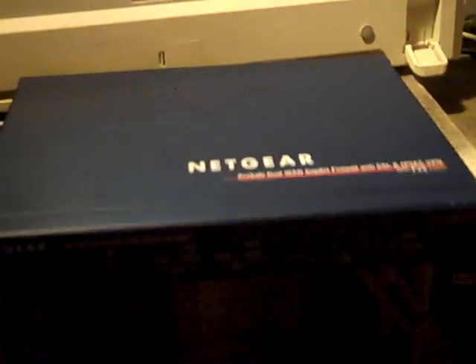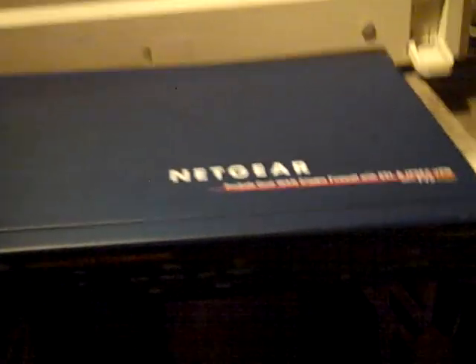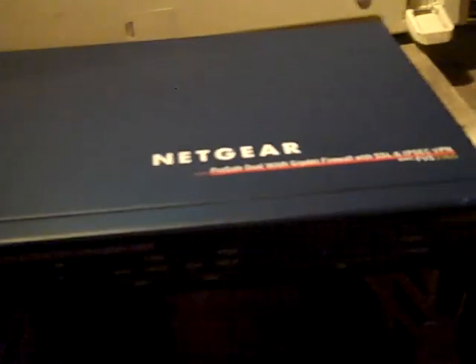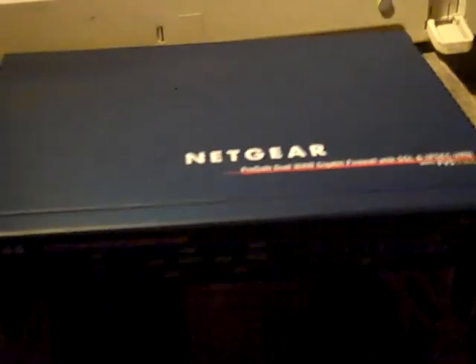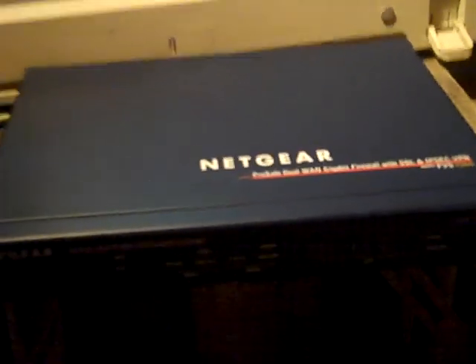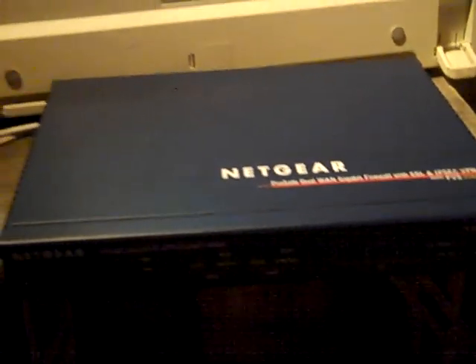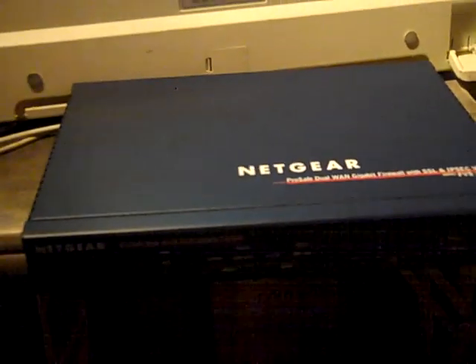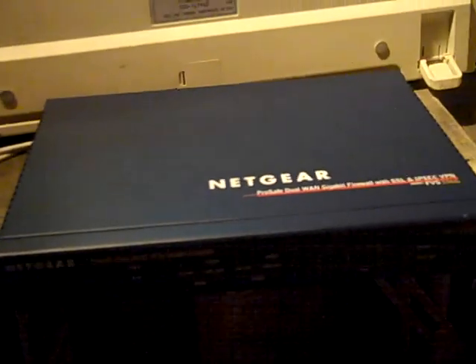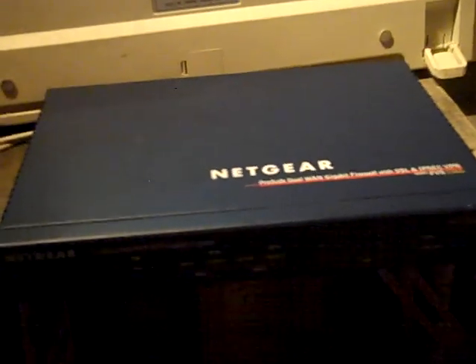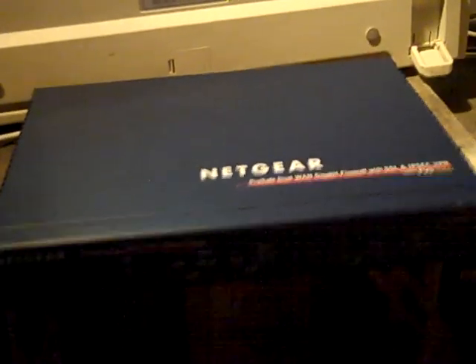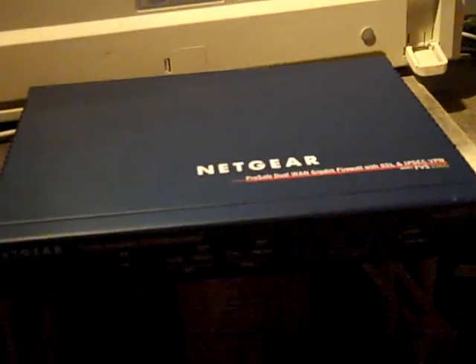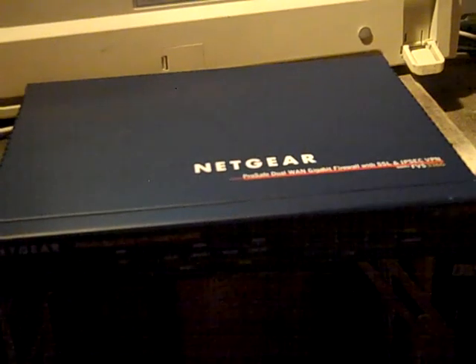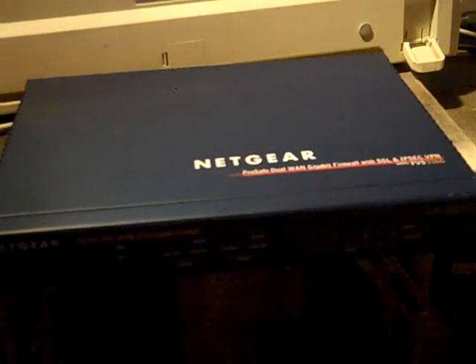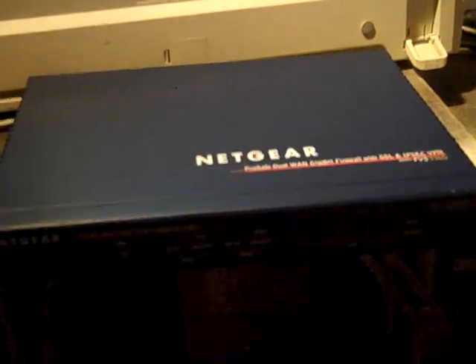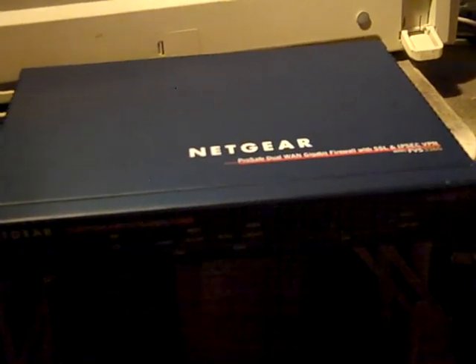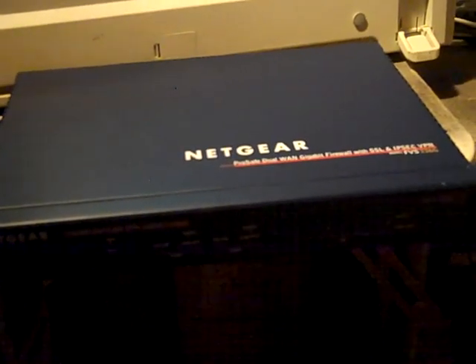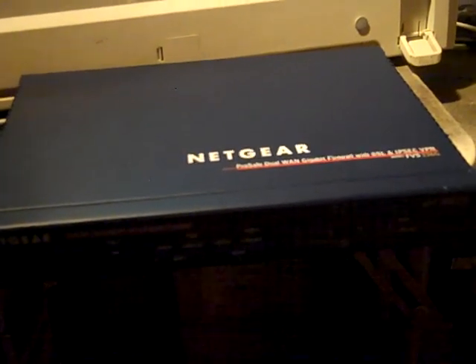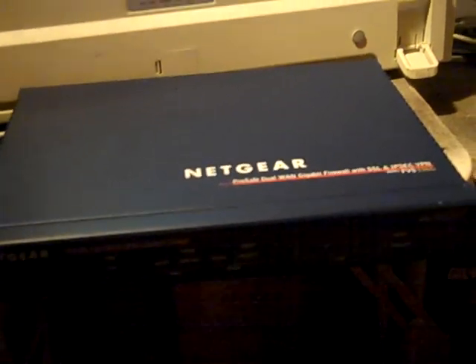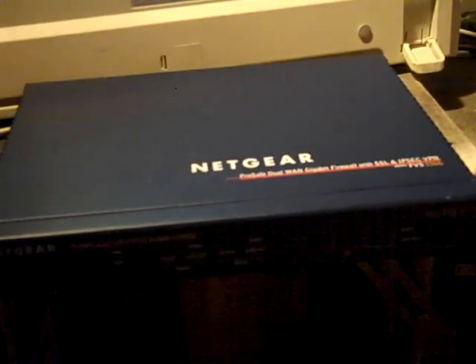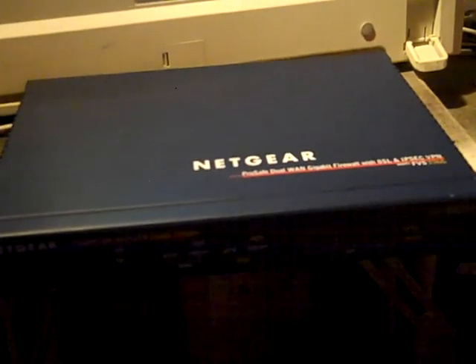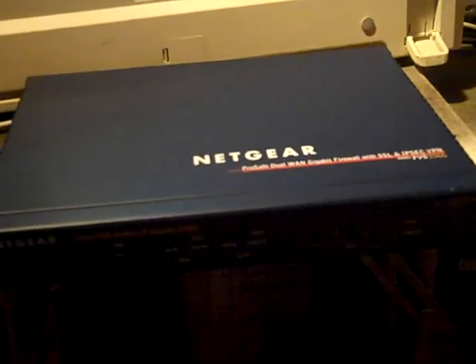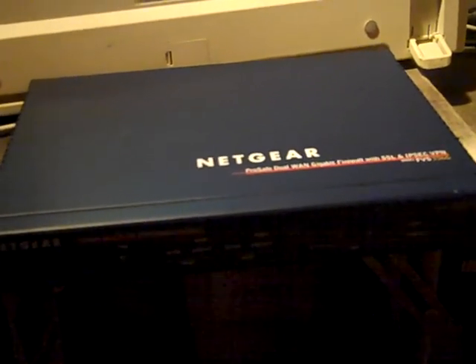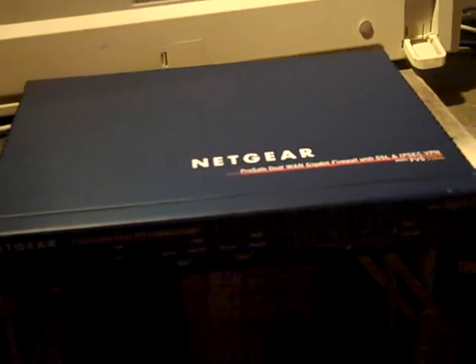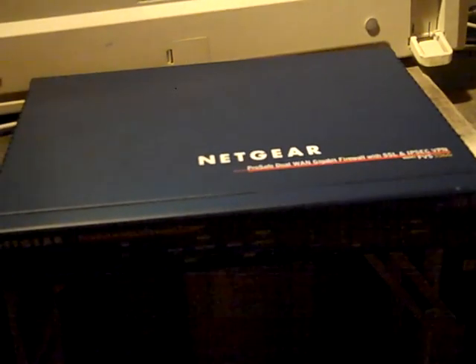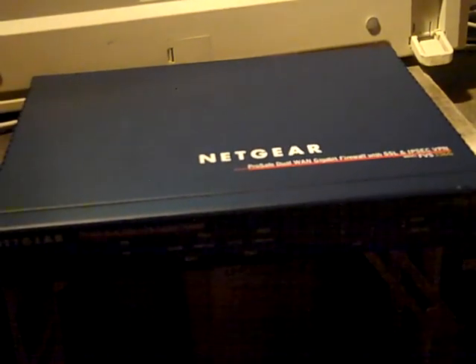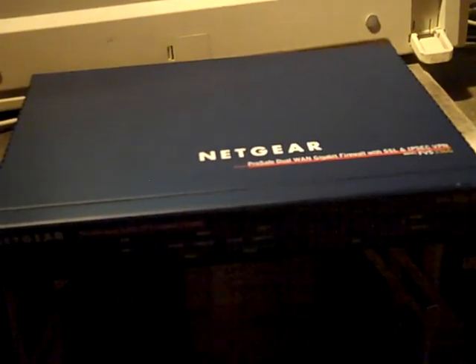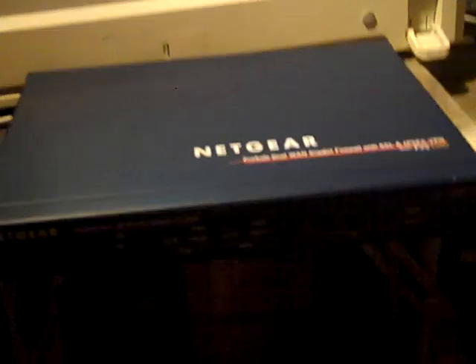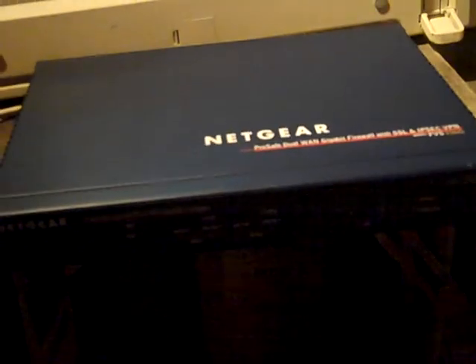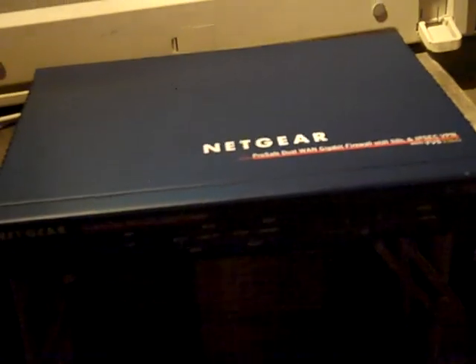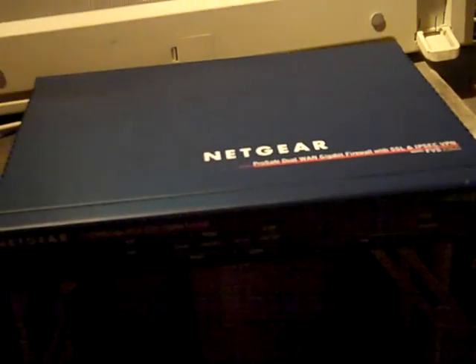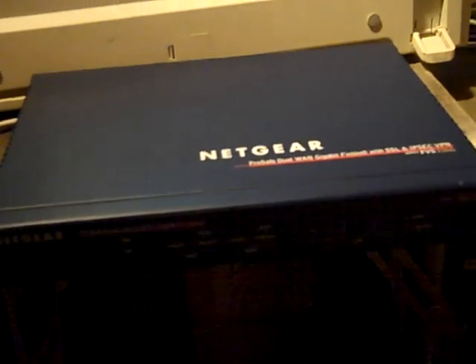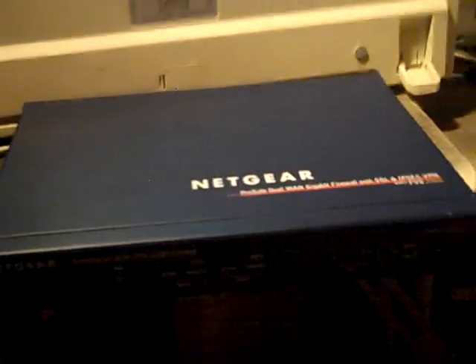This is expressit.net. My net access is currently down because my old commercial-level Netgear router died.